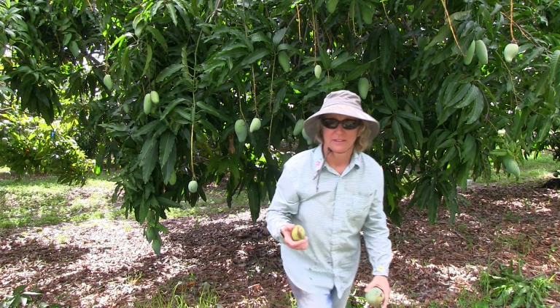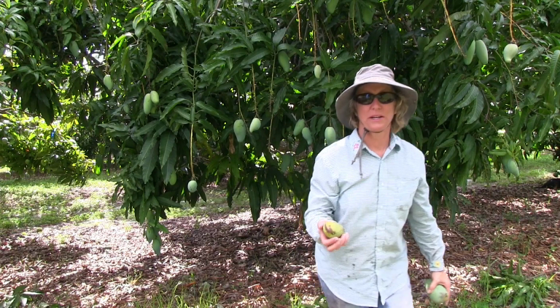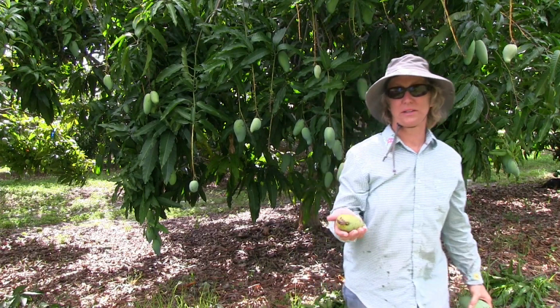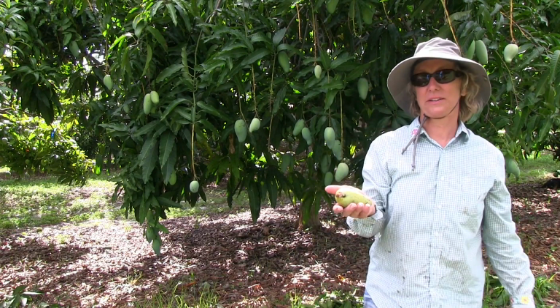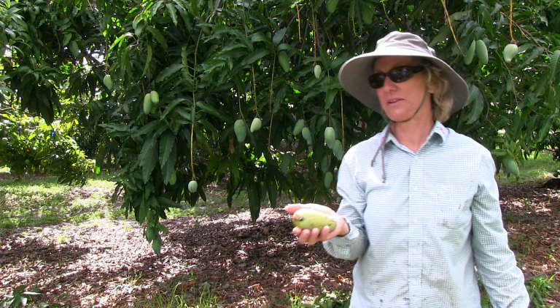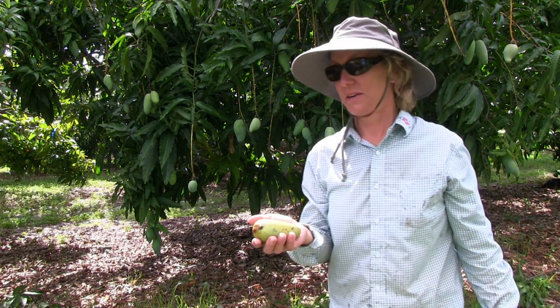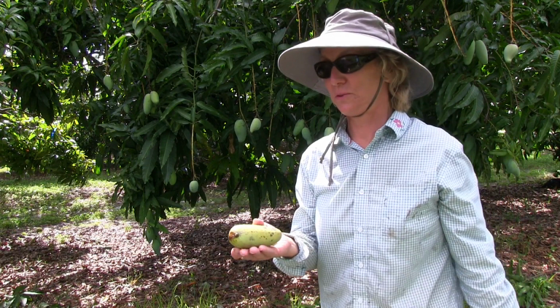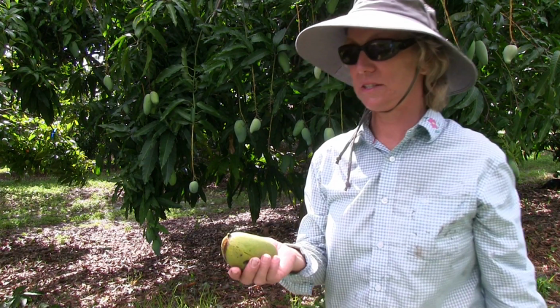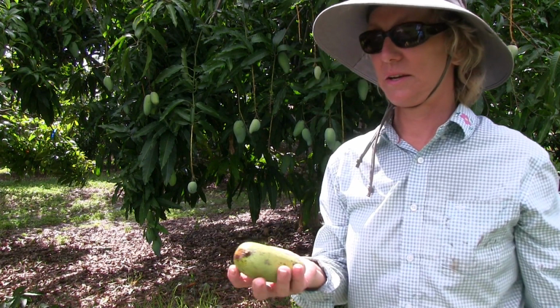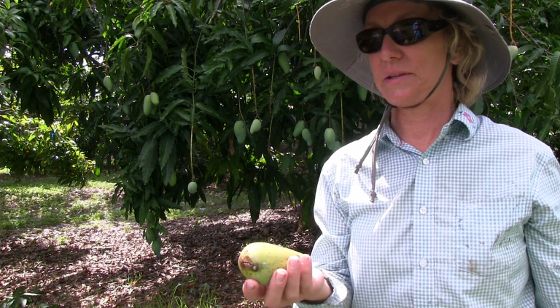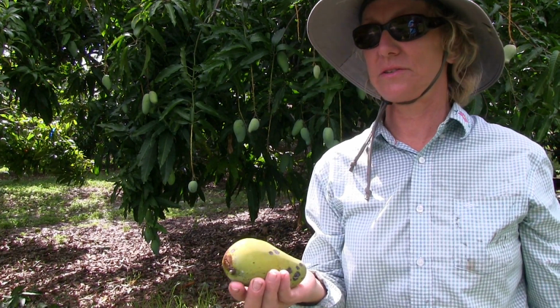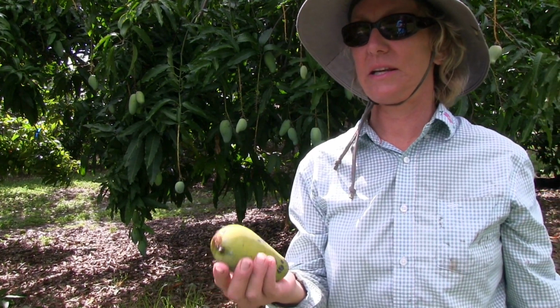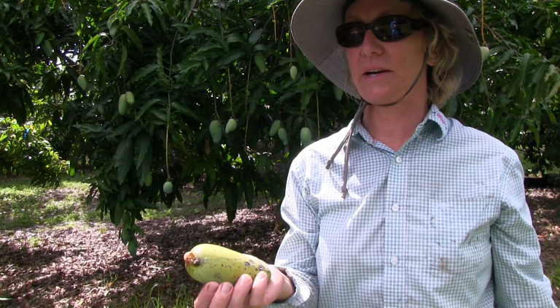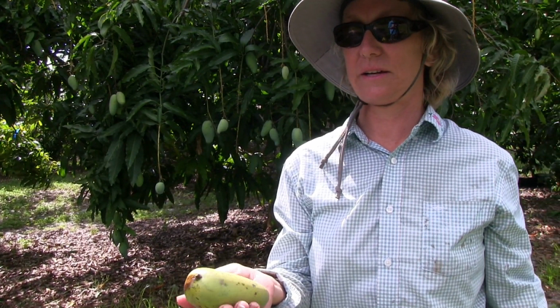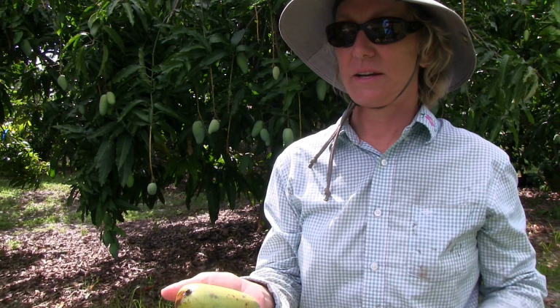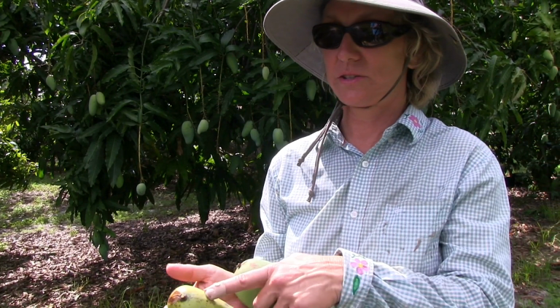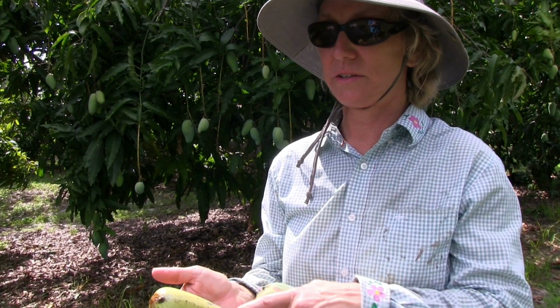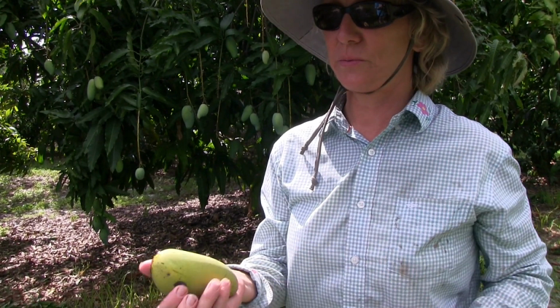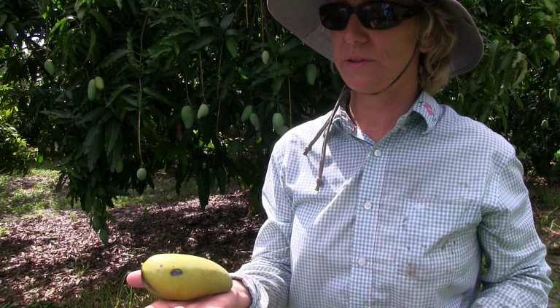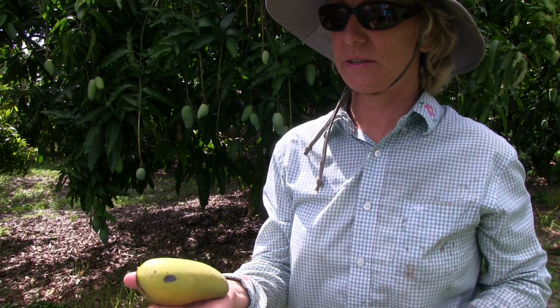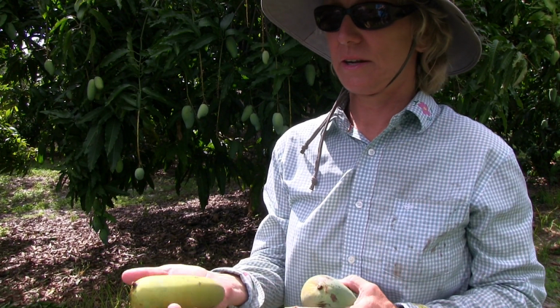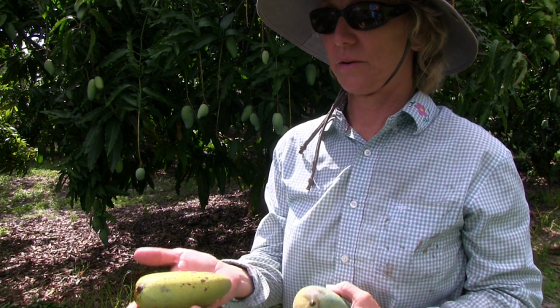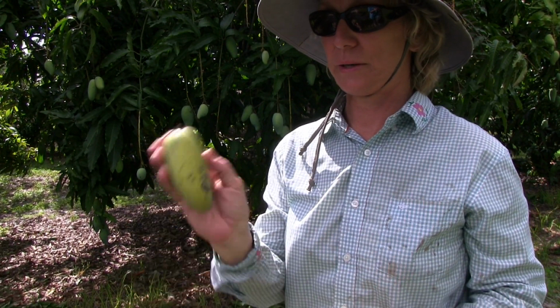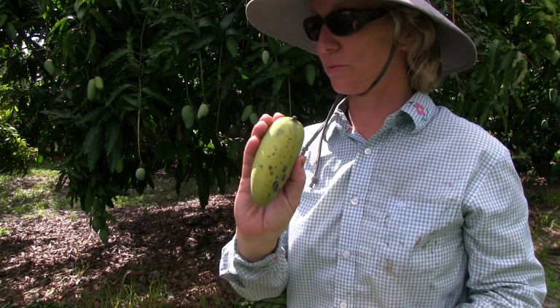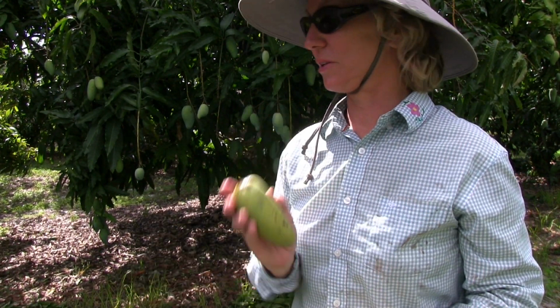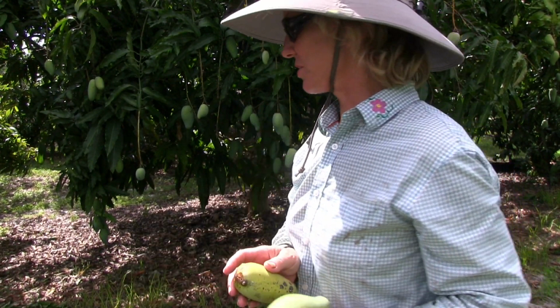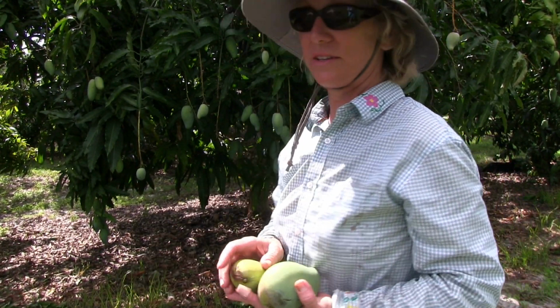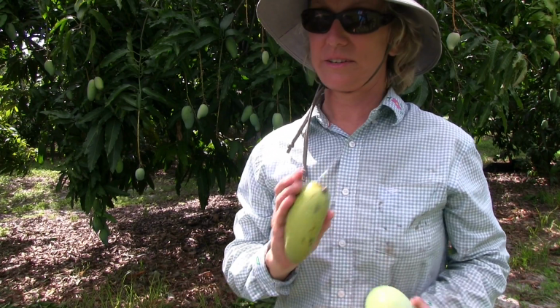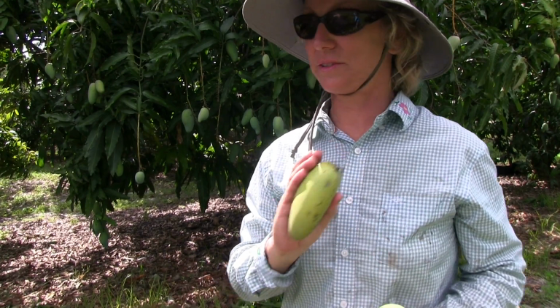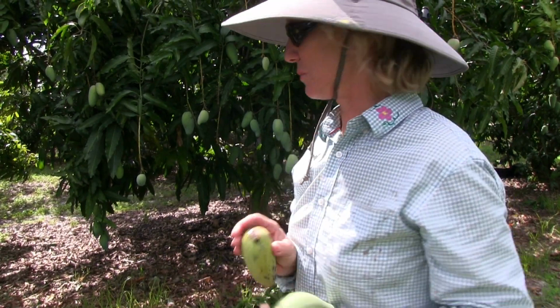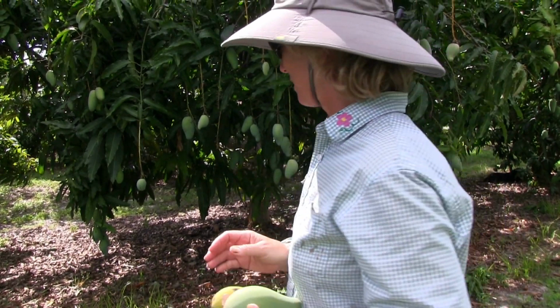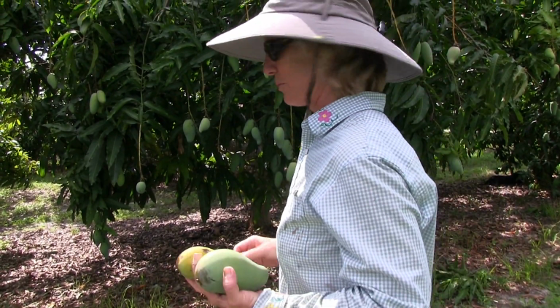This one might have been on the ground for a few days, but it's ready to eat right now. Usually you don't have to wait for this color, but this would be very delicious and we will sample that when I get inside.